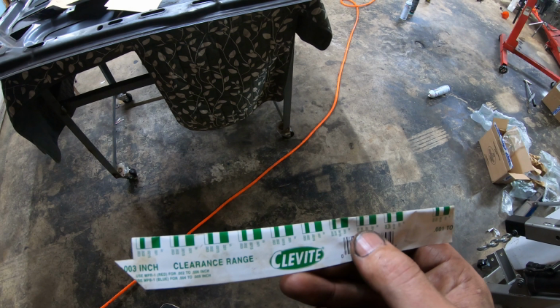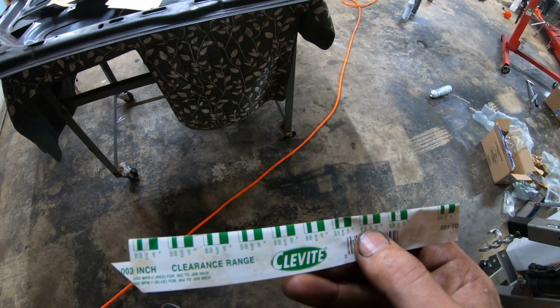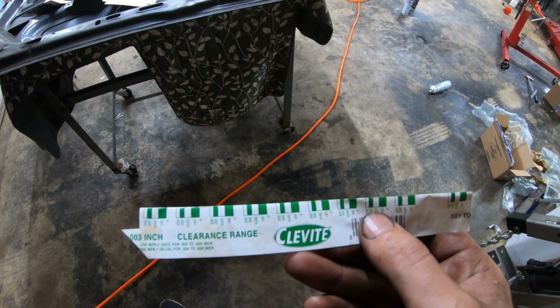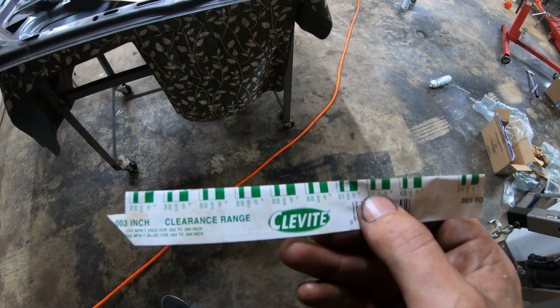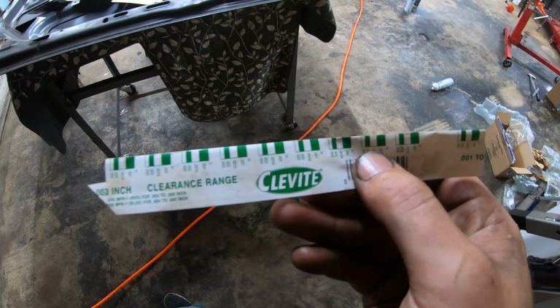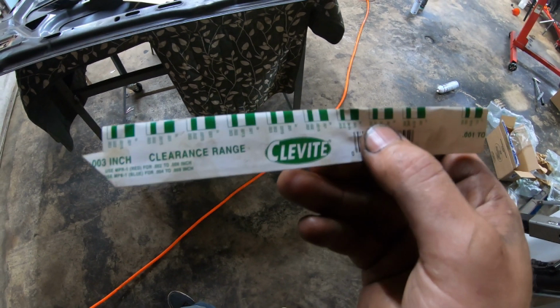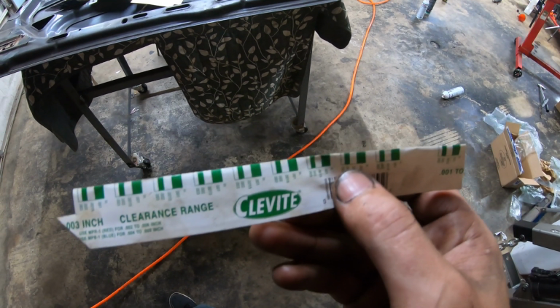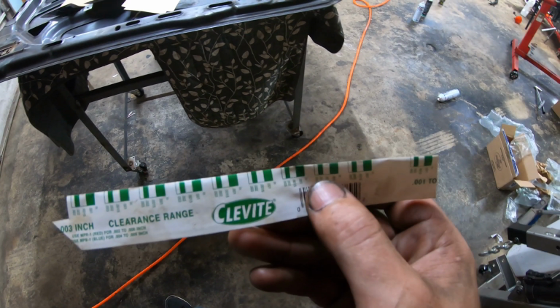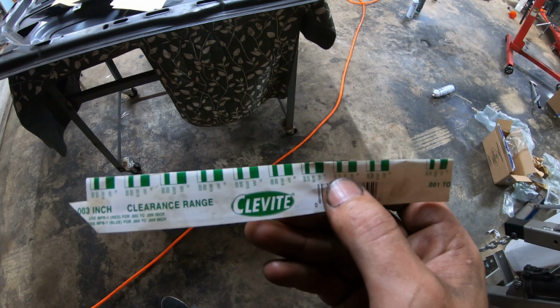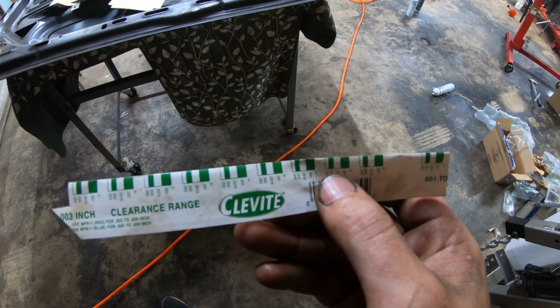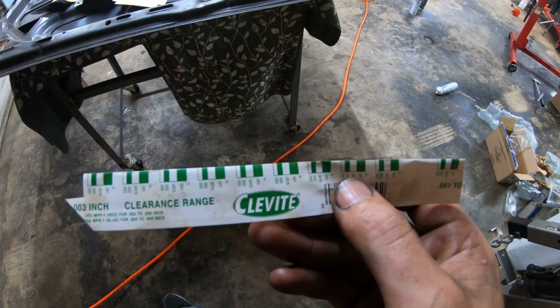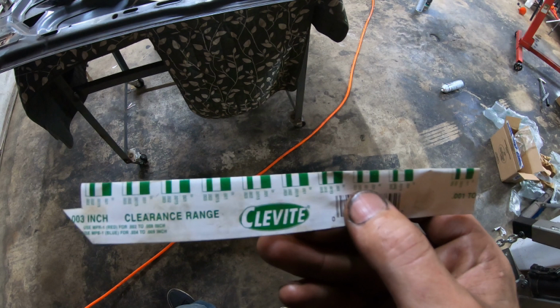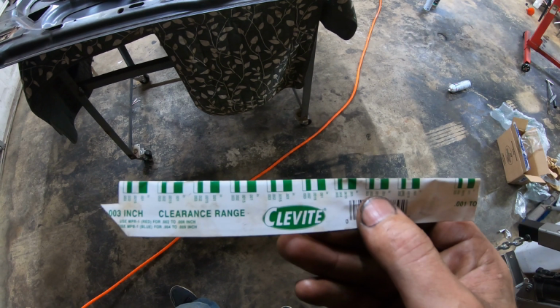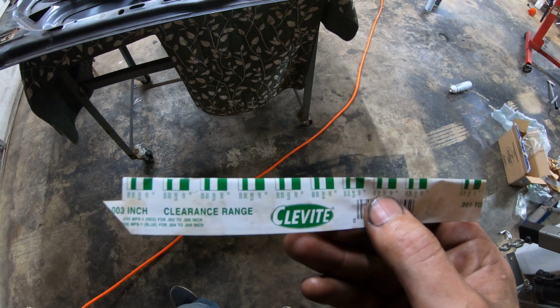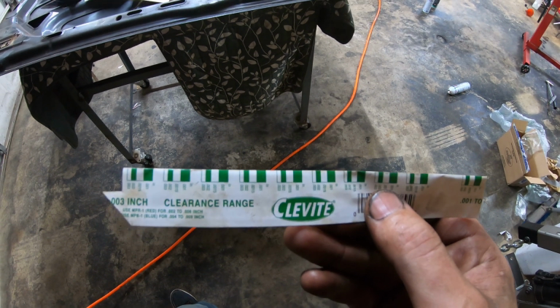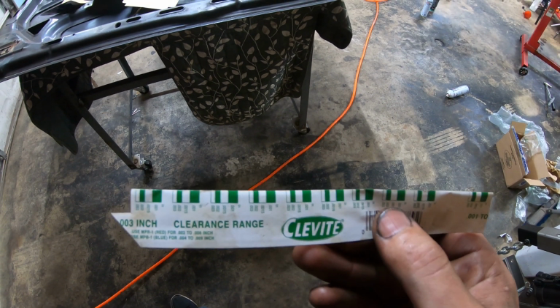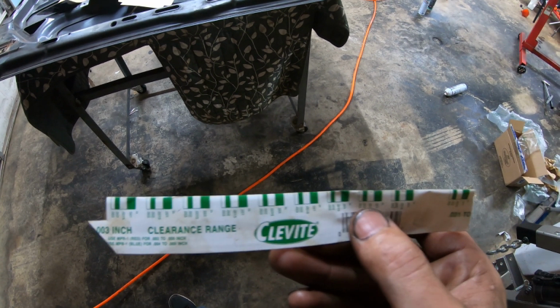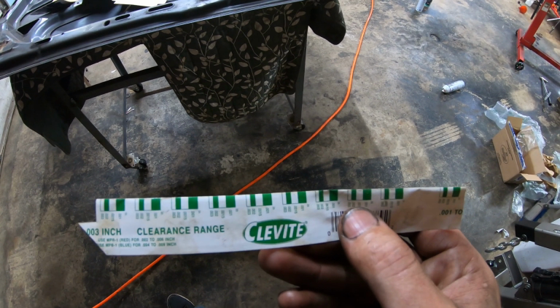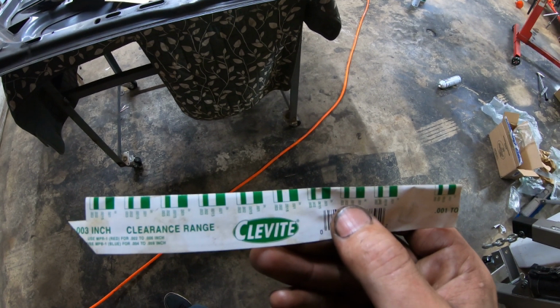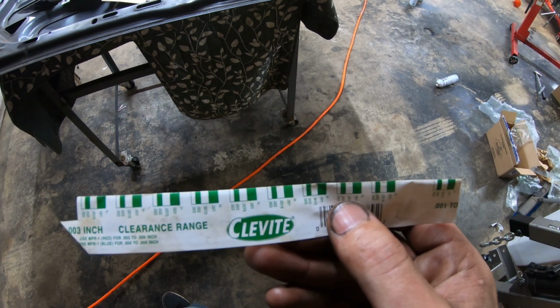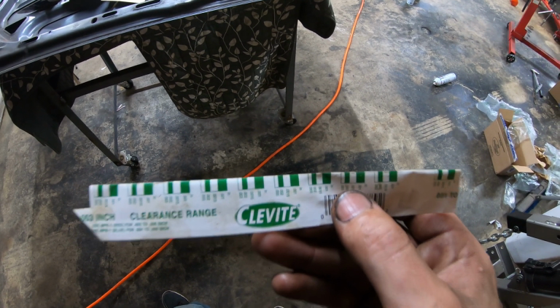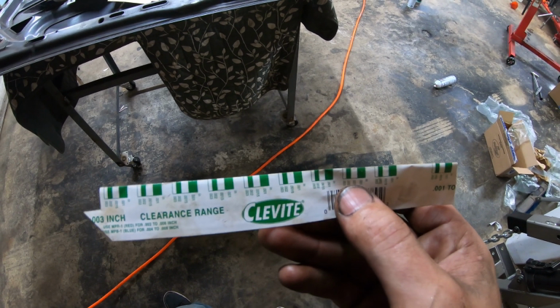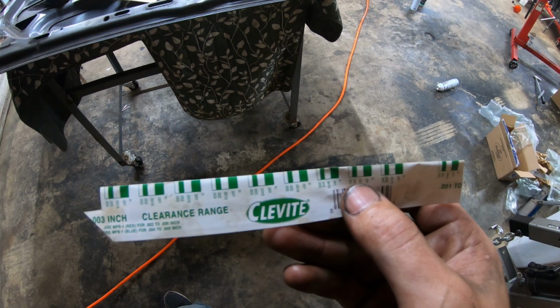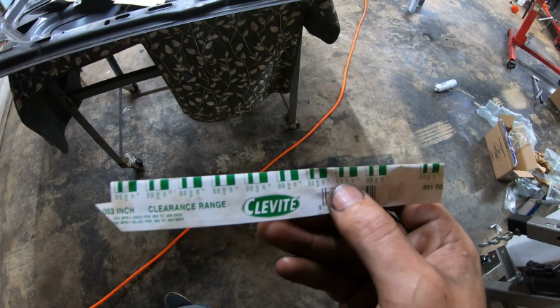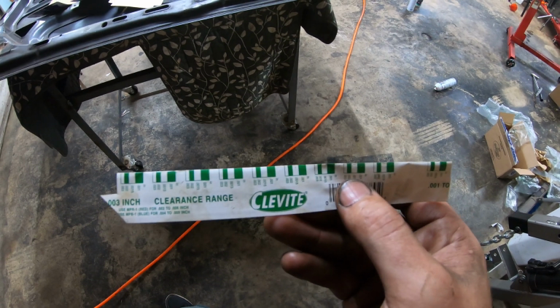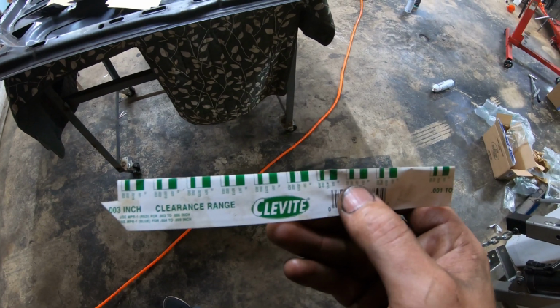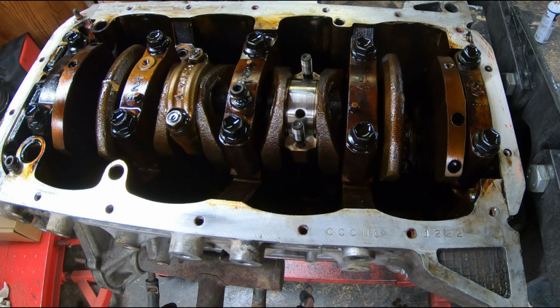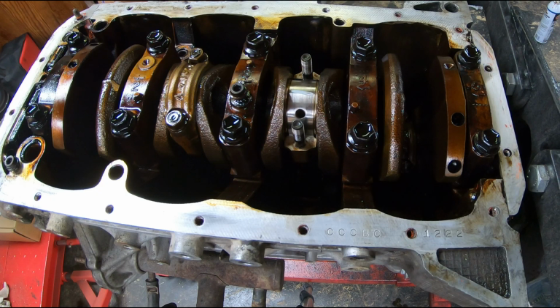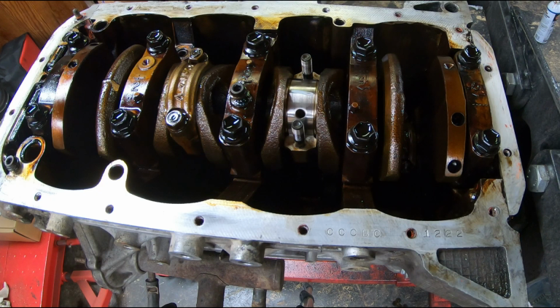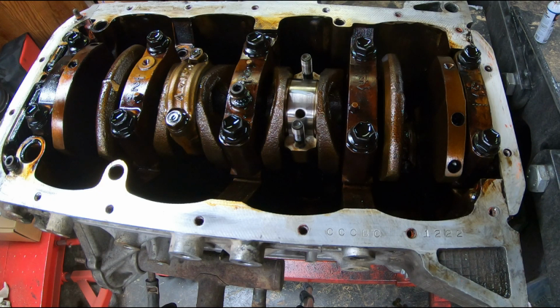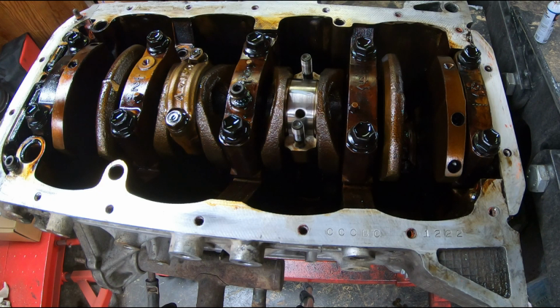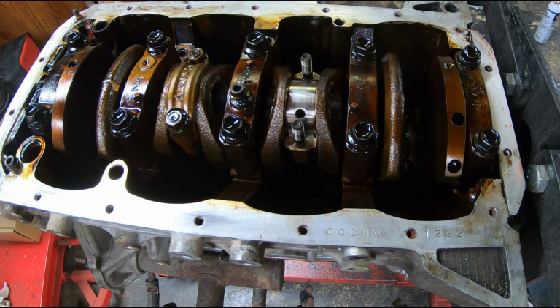Now there's no substitute for measuring your inside diameter and your outside diameter and doing a comparative analysis to come up with the actual clearance, but a plastigauge is a quick and easy way to get pretty close and let you know if there are any signs of trouble. Hope y'all liked that — subscribe and come back for more.